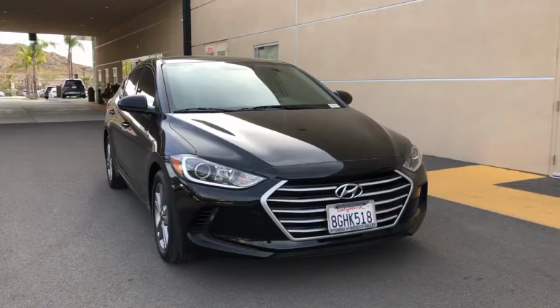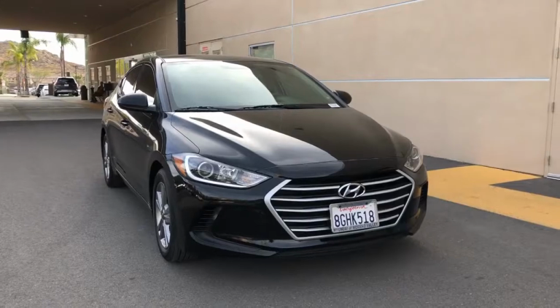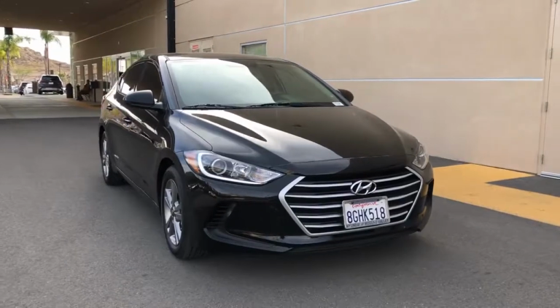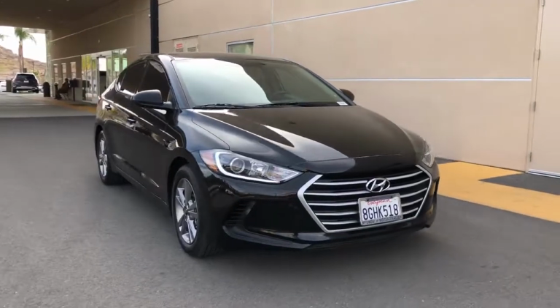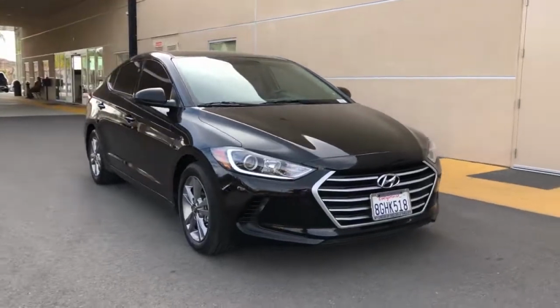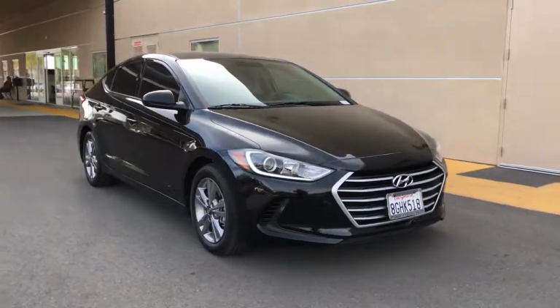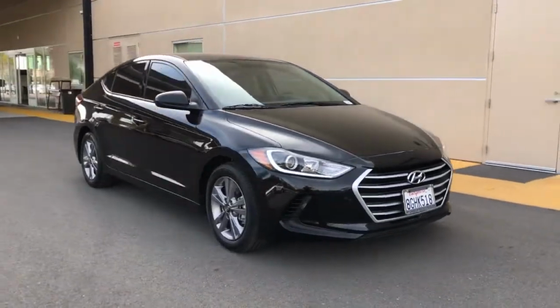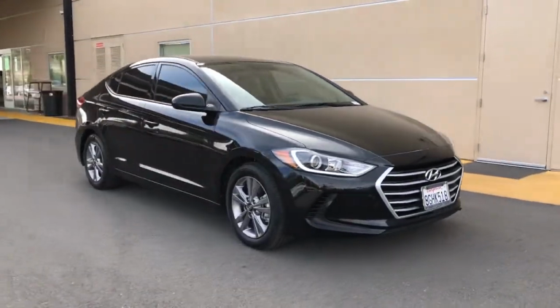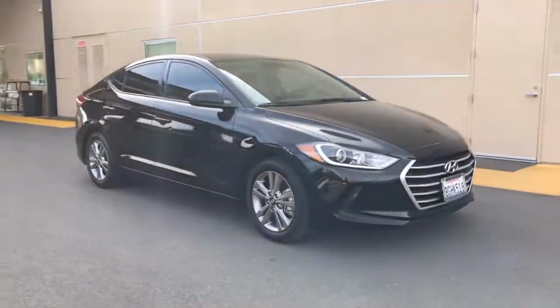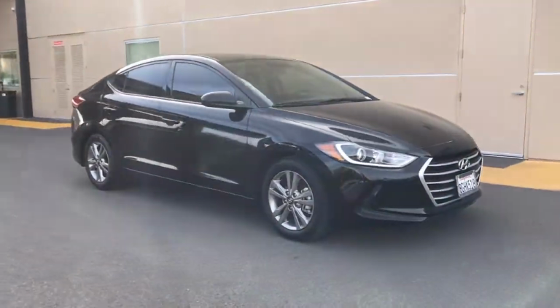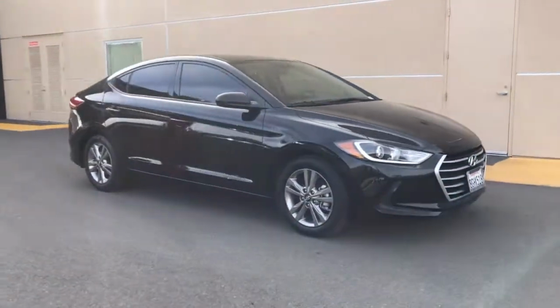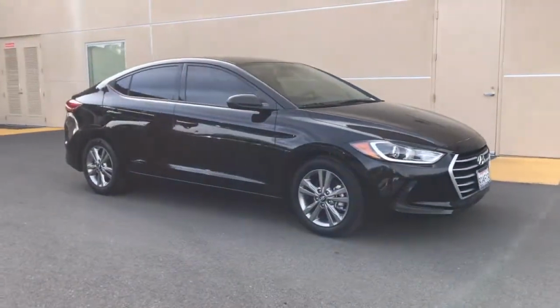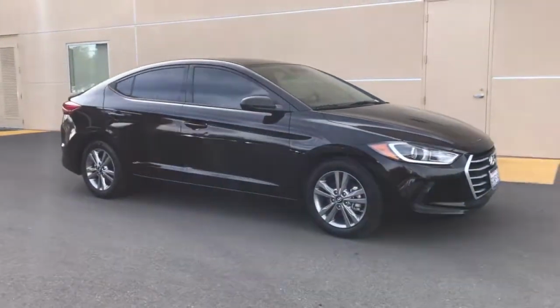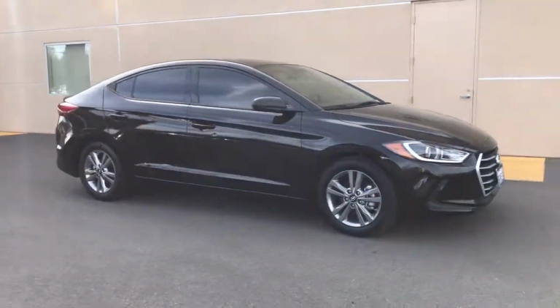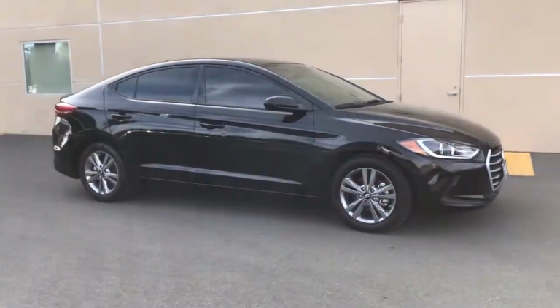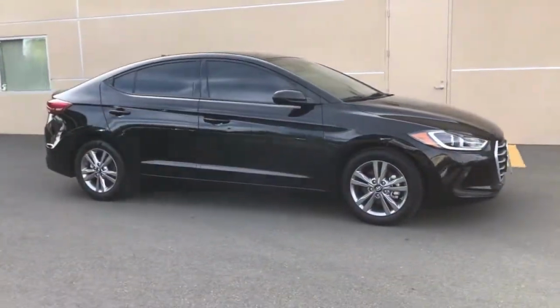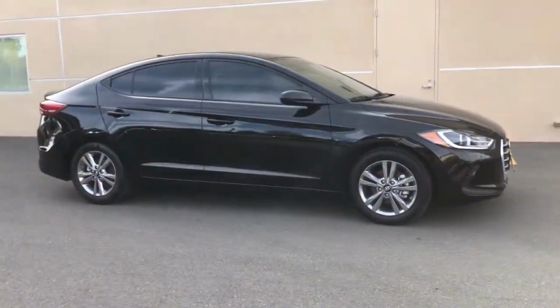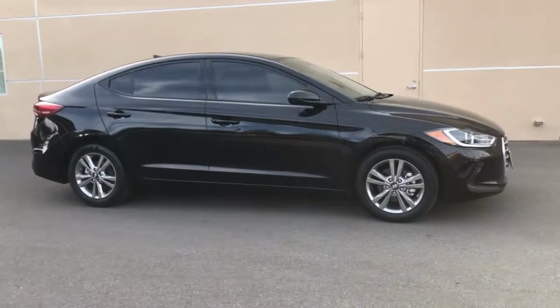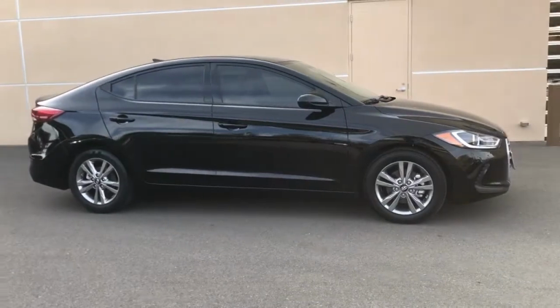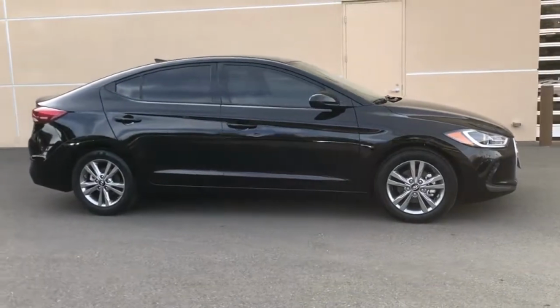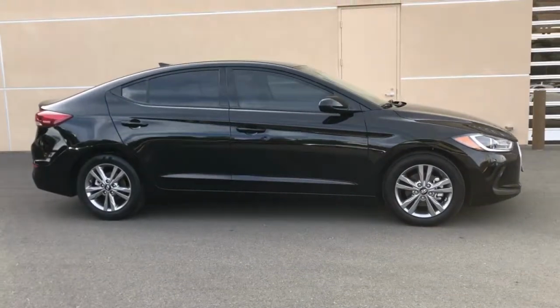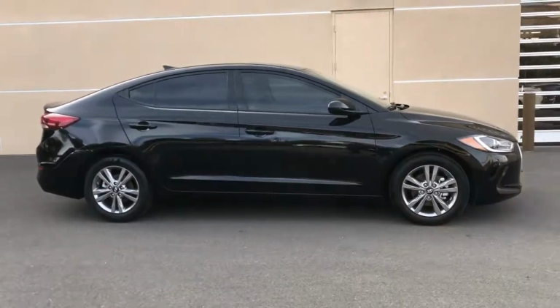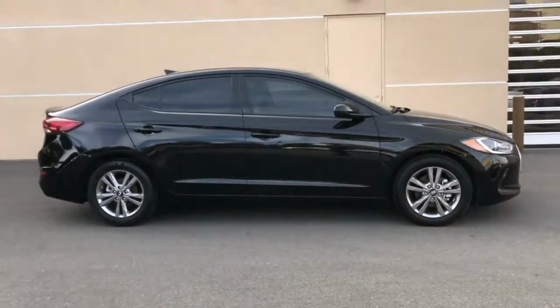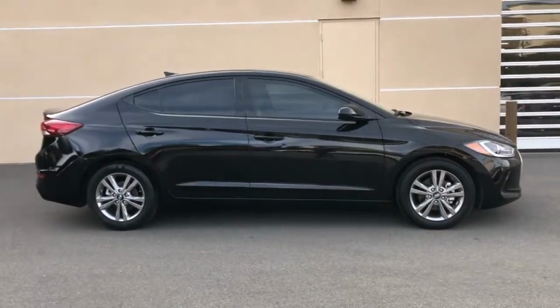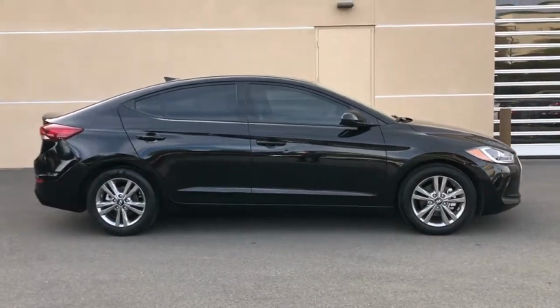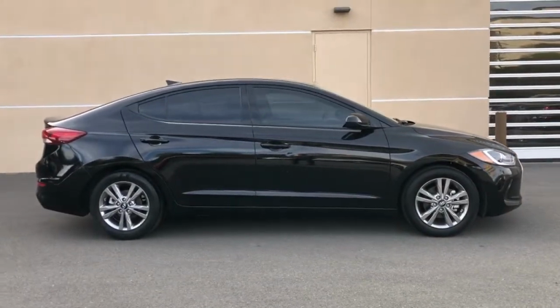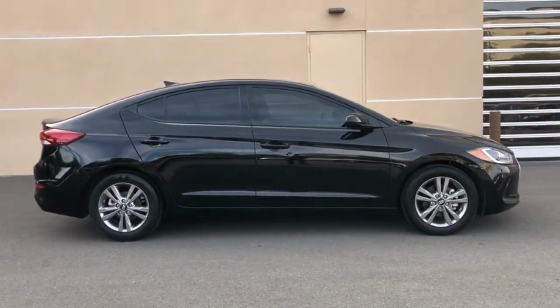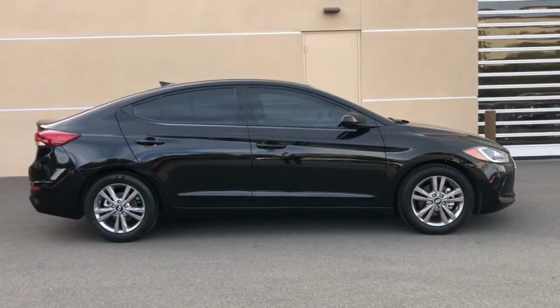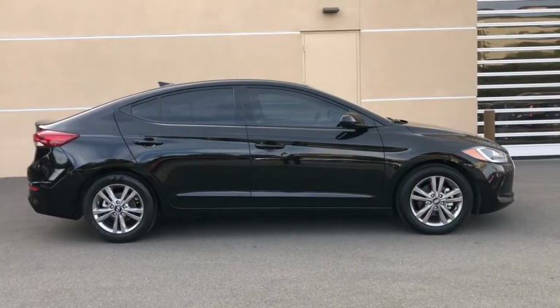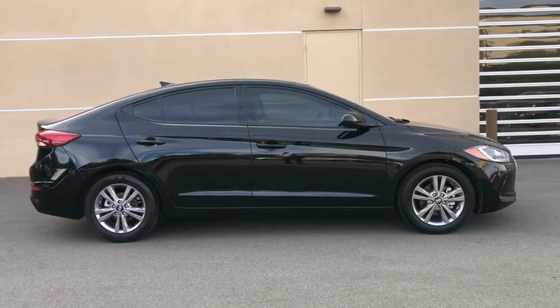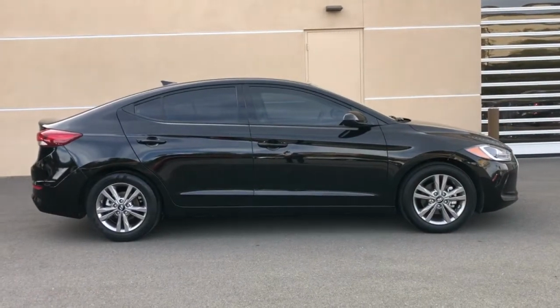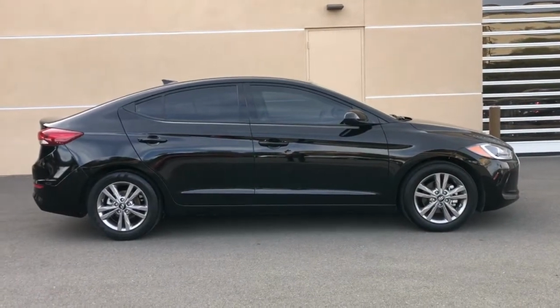Enjoy the view of this 2018 Hyundai Elantra. With less than 35,000 miles on the odometer, this vehicle provides excellent value.